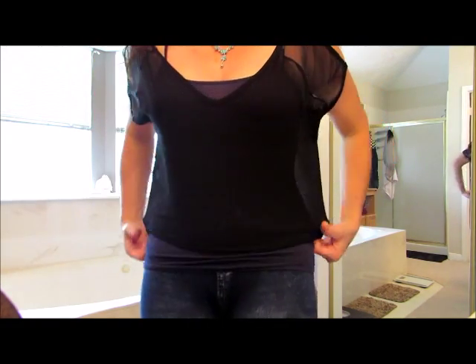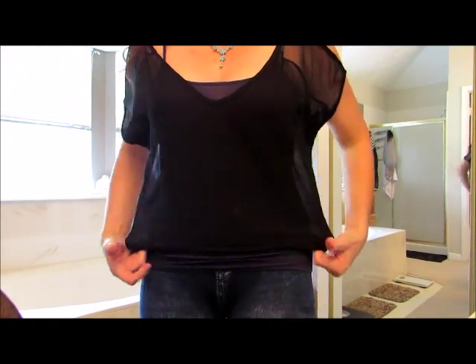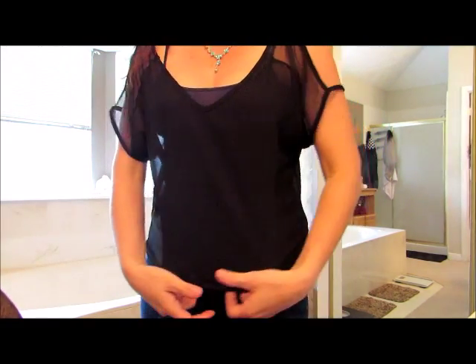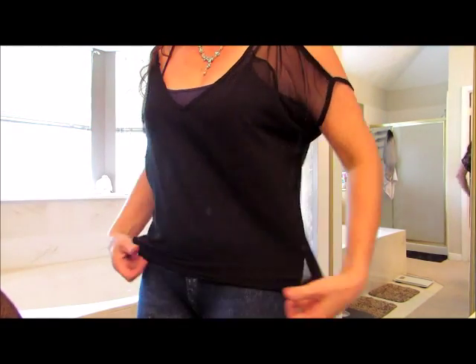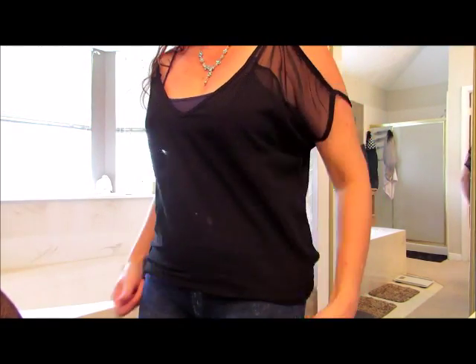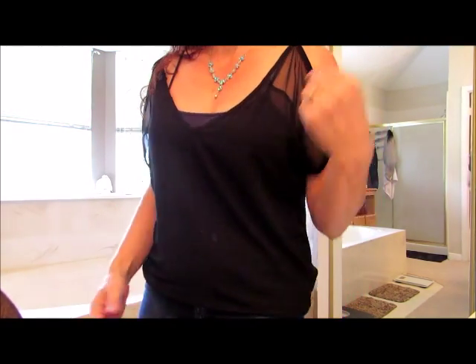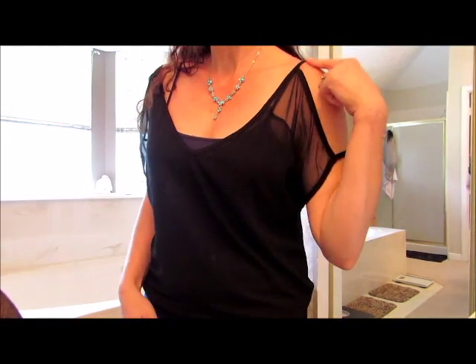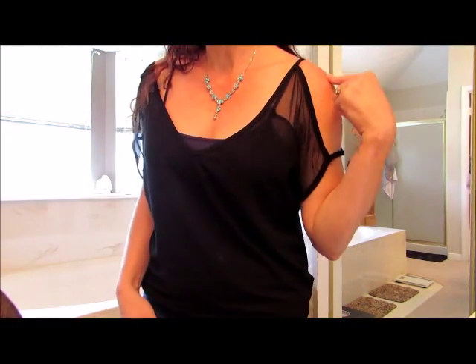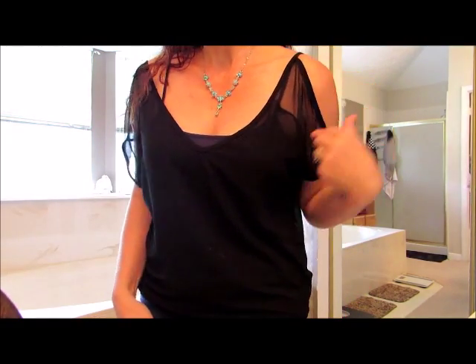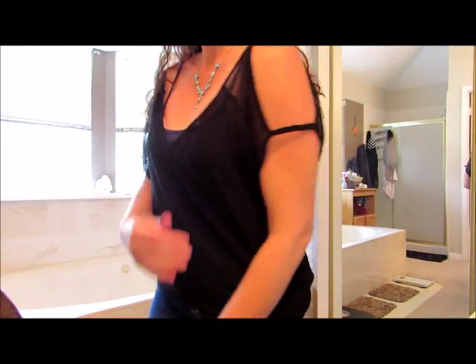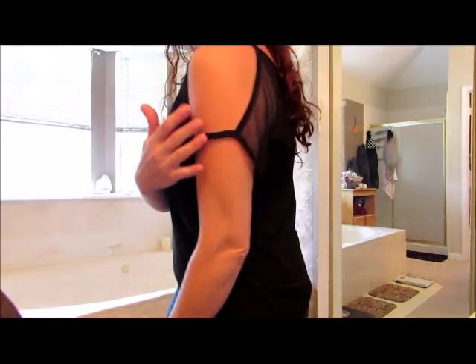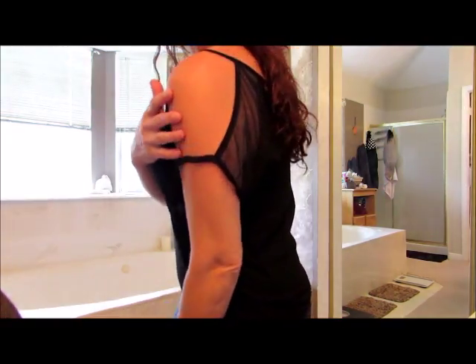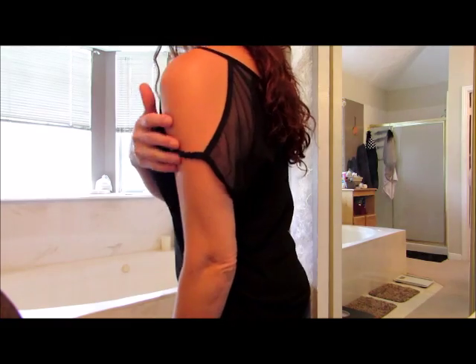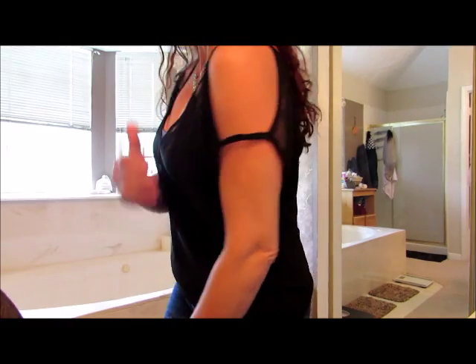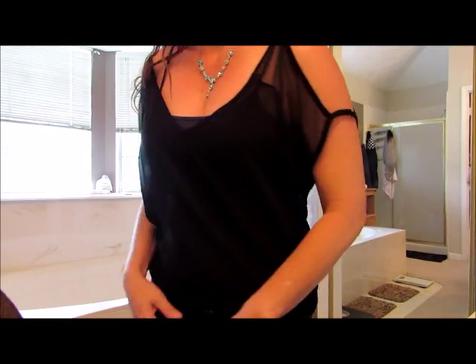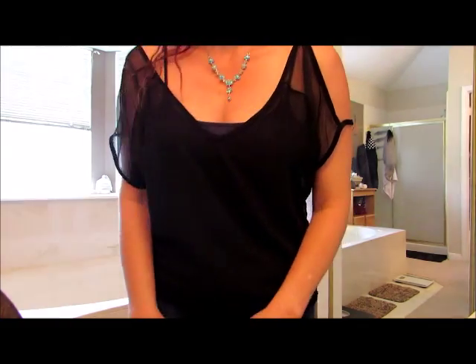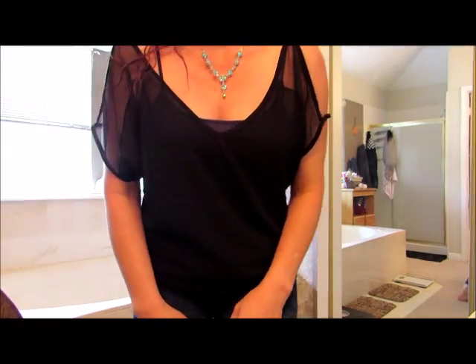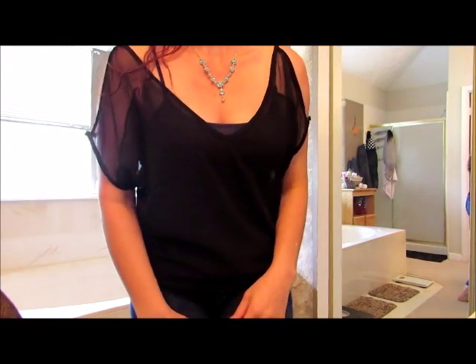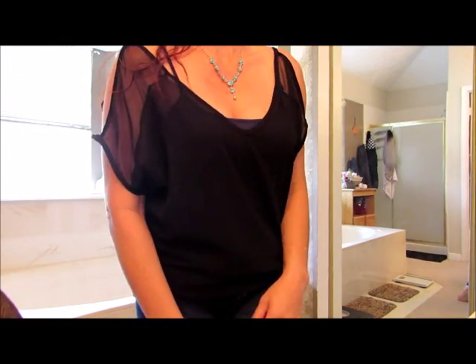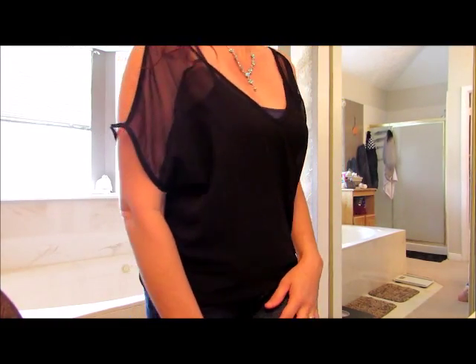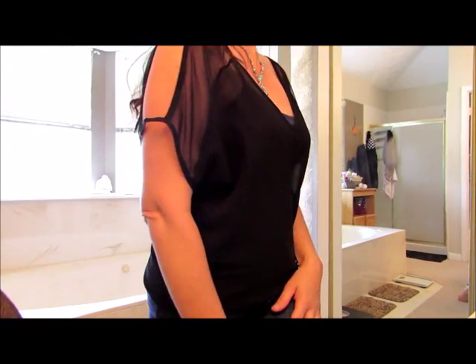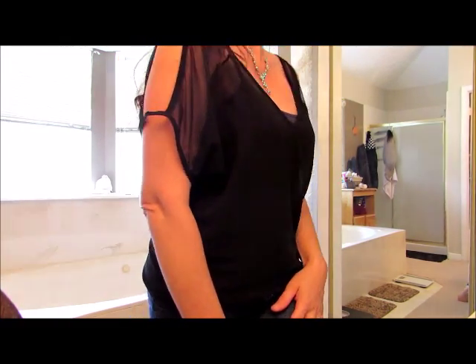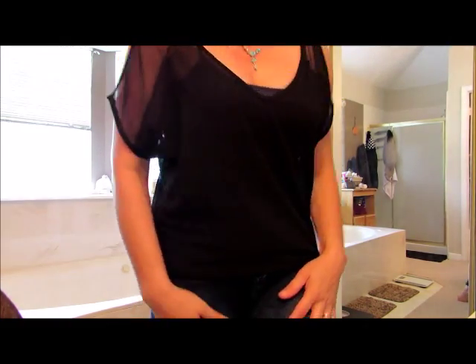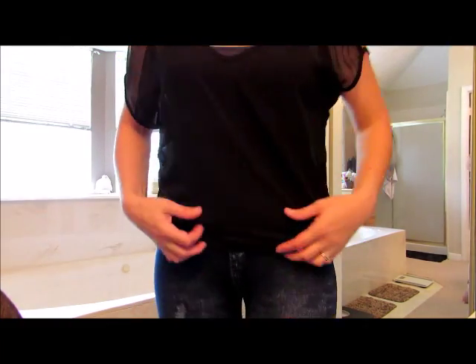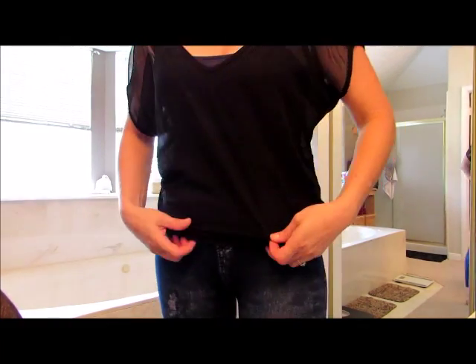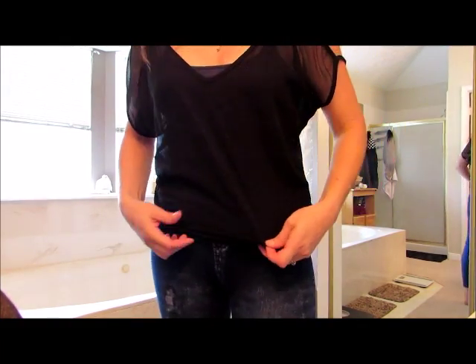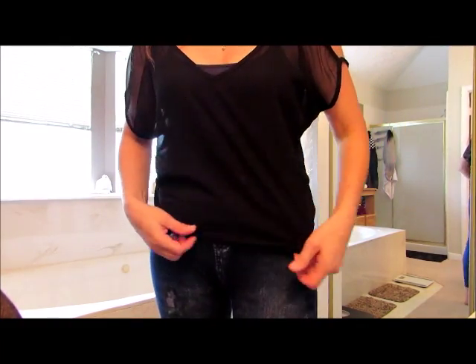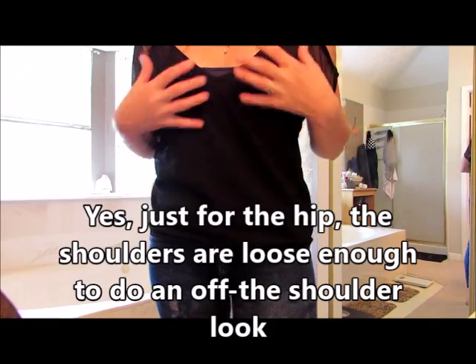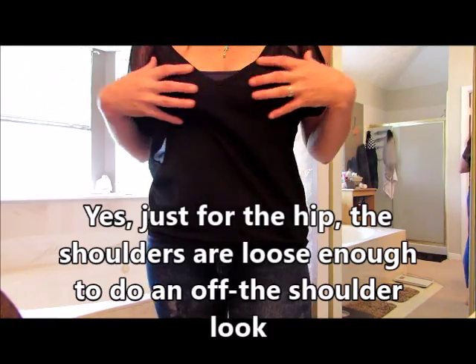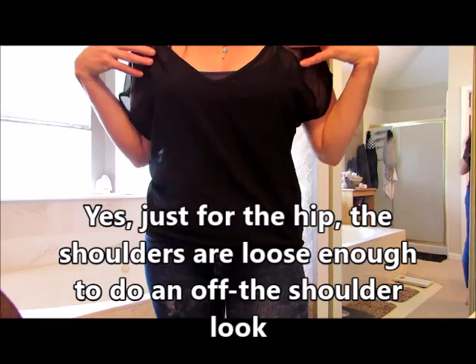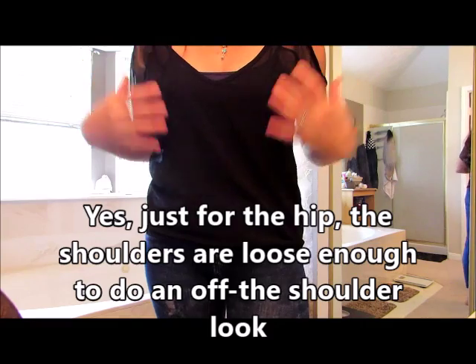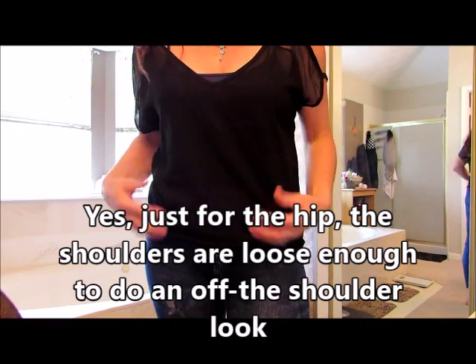And yet it adds such a level to the look, especially with these arms. Very cute. I would love this in one size larger — just the hip. I think the top fits perfectly.